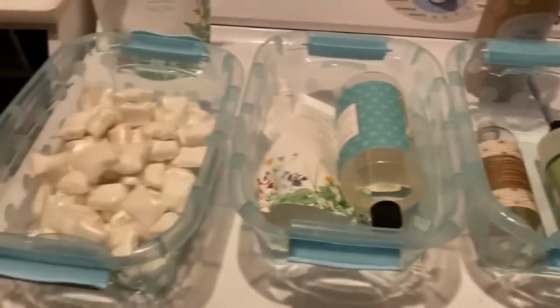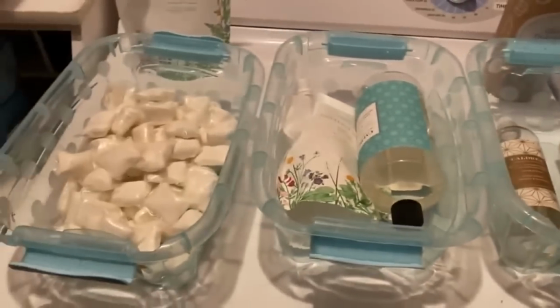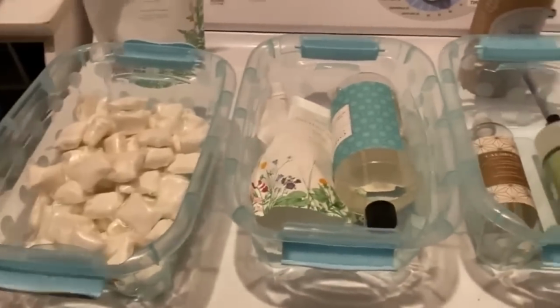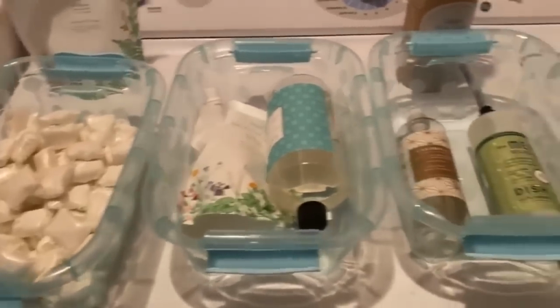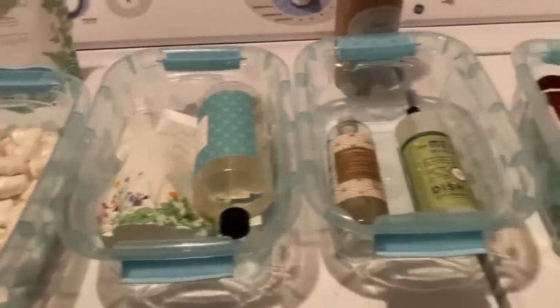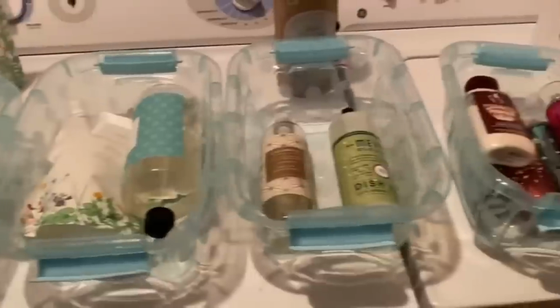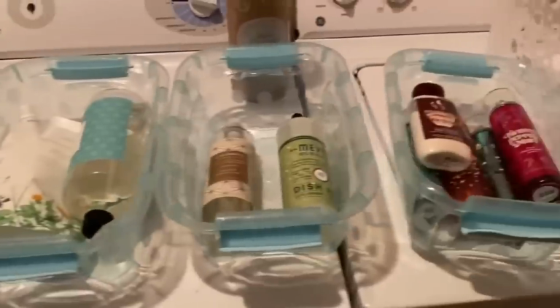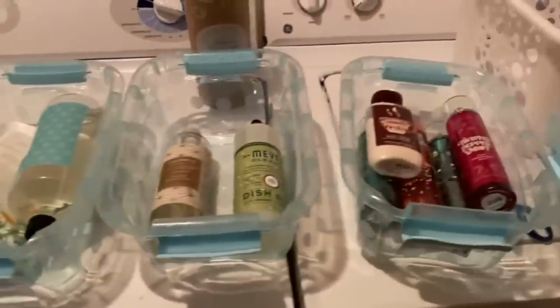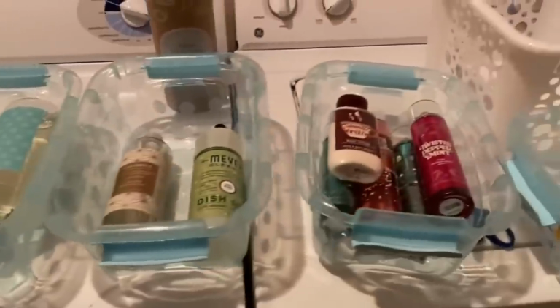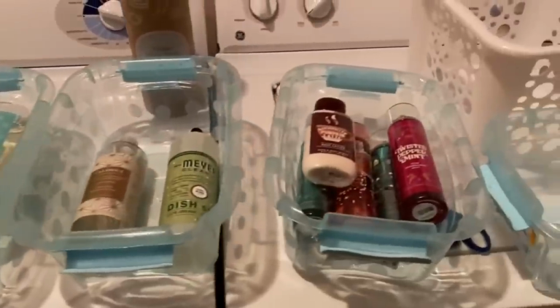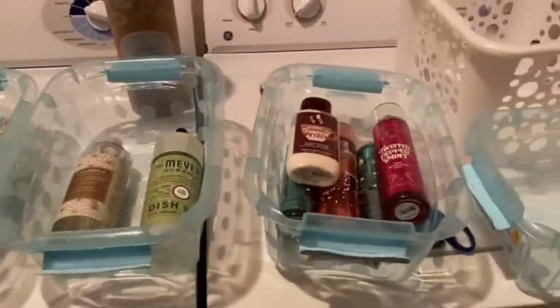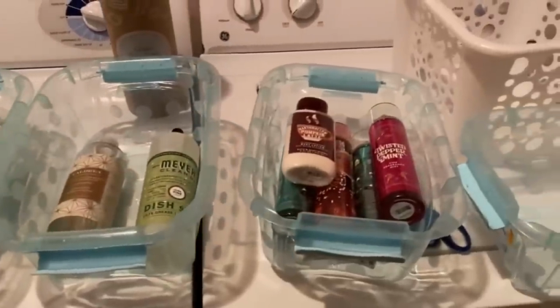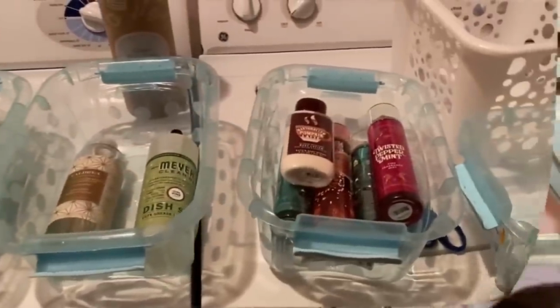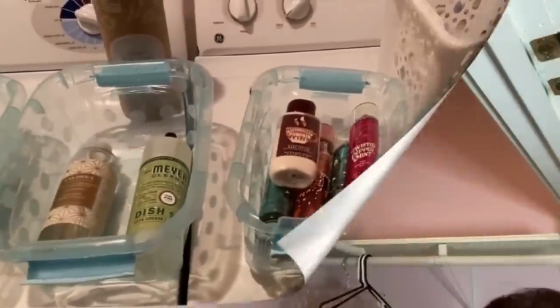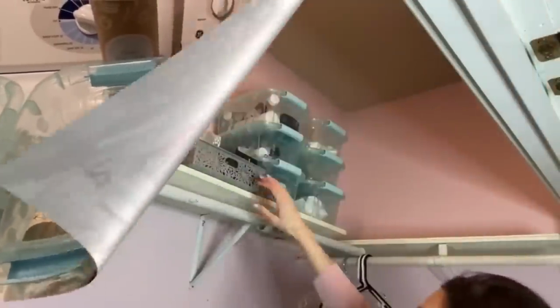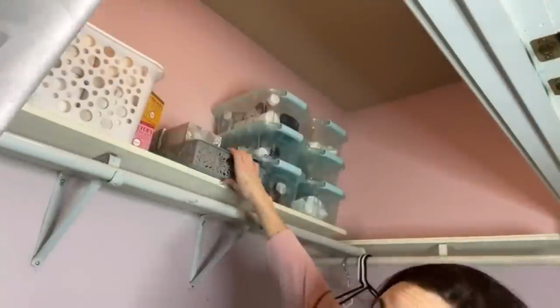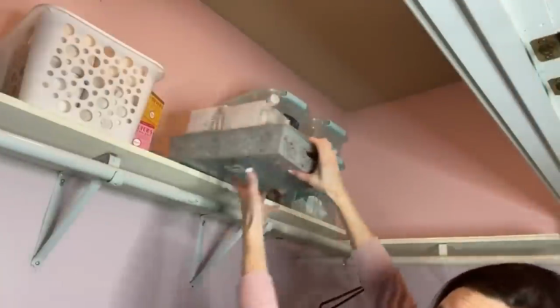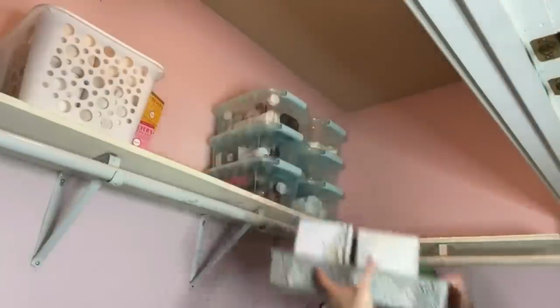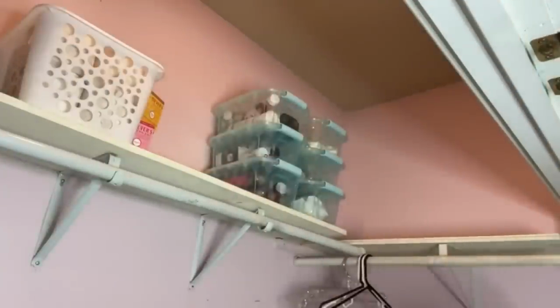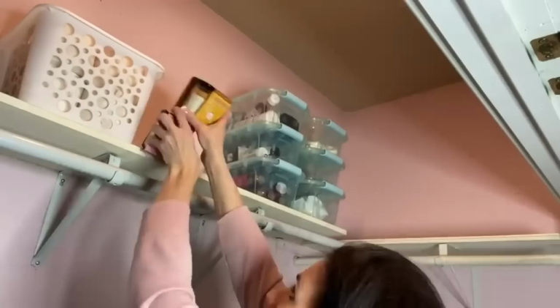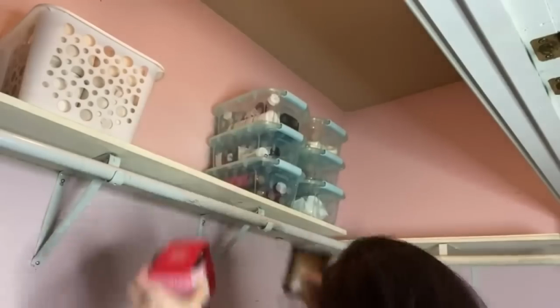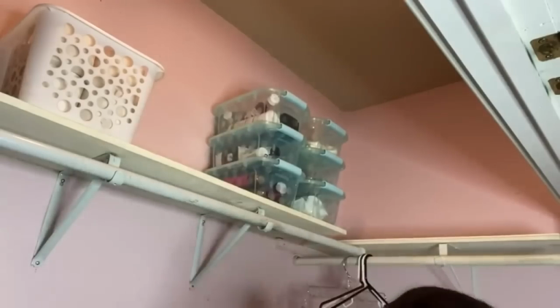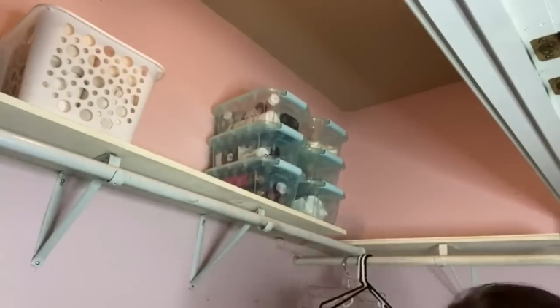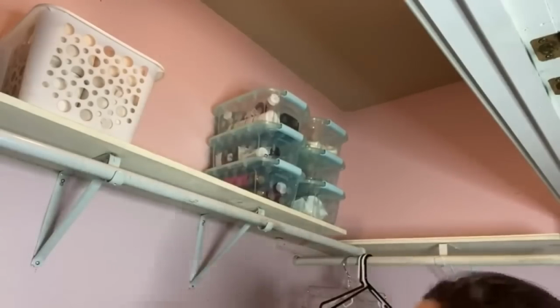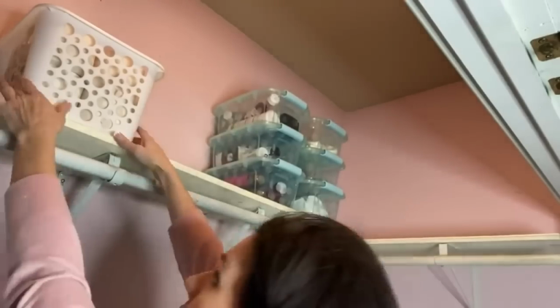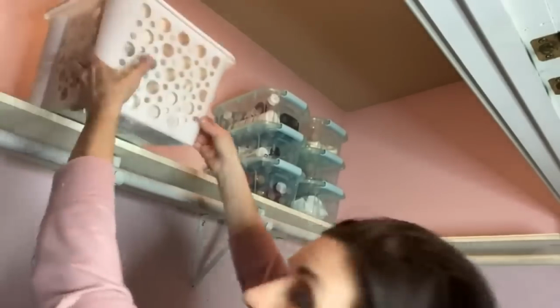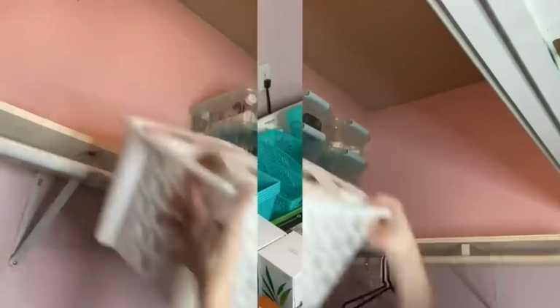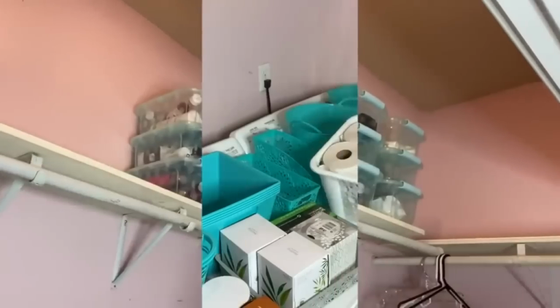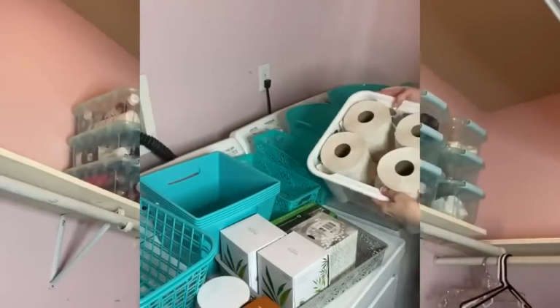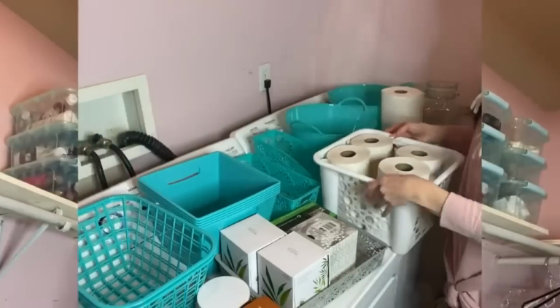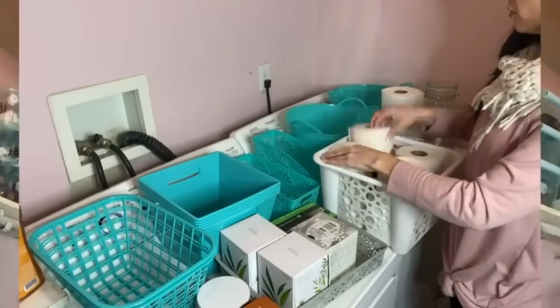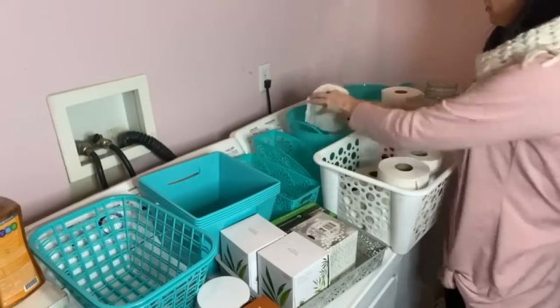Here were some Bath & Body Works sprays that I got at a huge discount during Christmas, so I'm going to go ahead and pack those away too — we'll be totally stocked up on sprays. I am so excited for these colors and that they're clear. They had them at Target for much more, so now I just go ahead and pull everything down and begin sorting and organizing into my Dollar Tree bins.